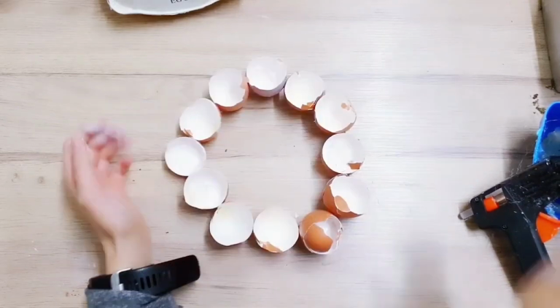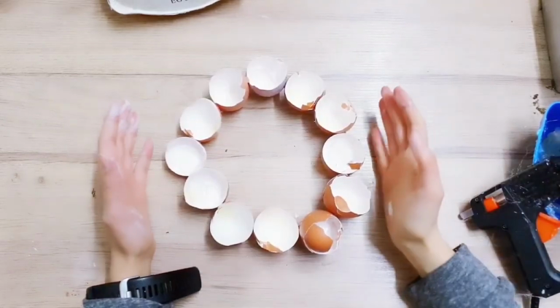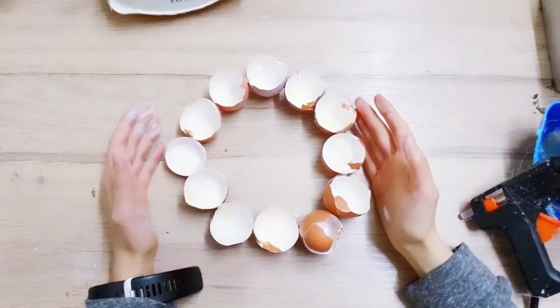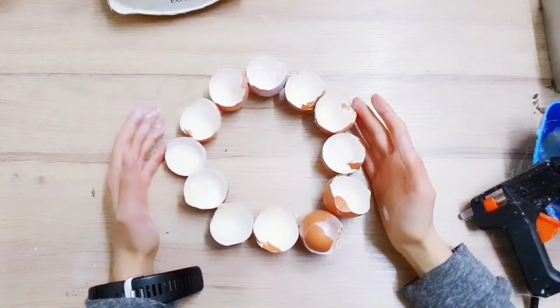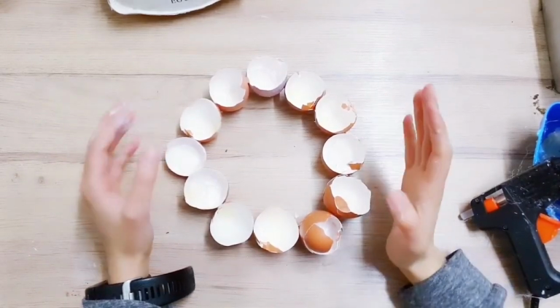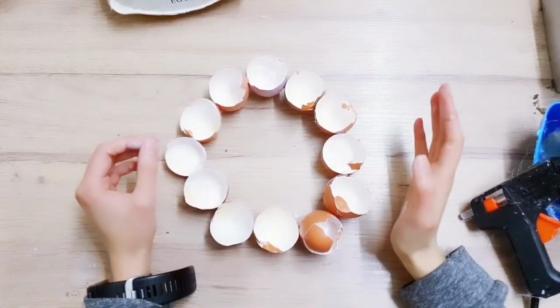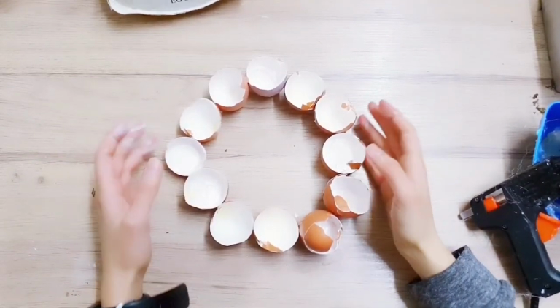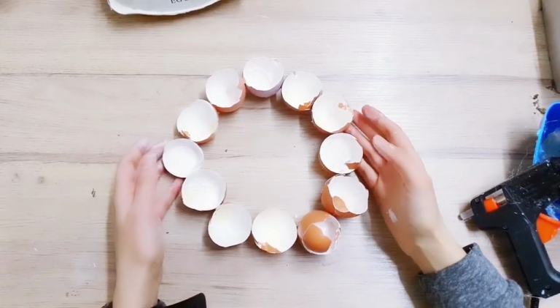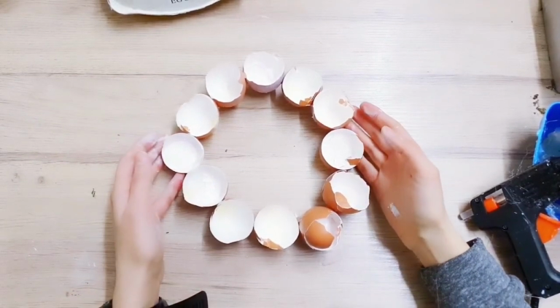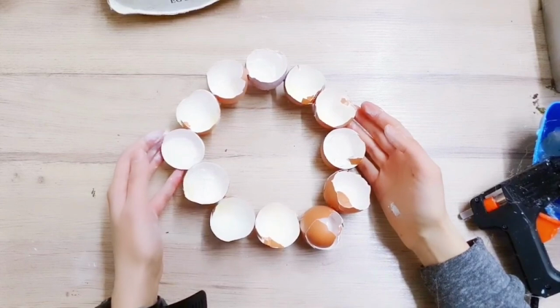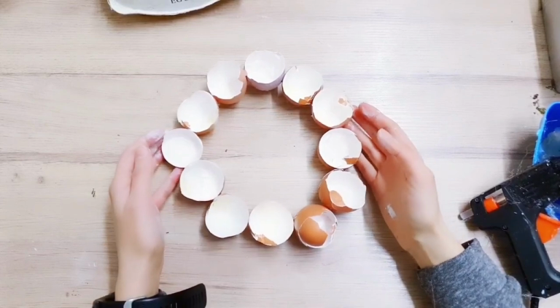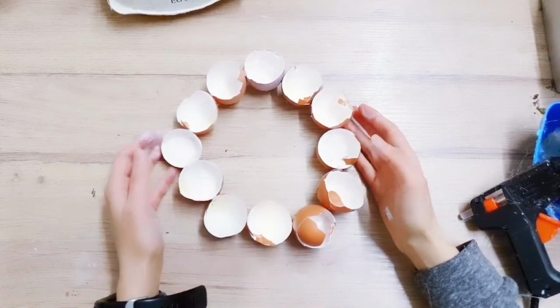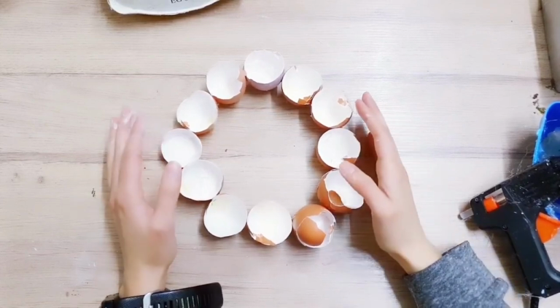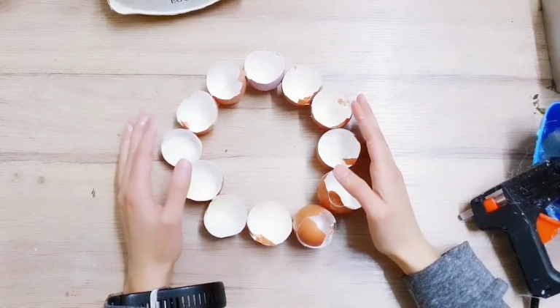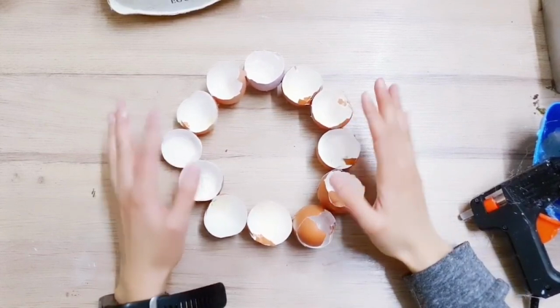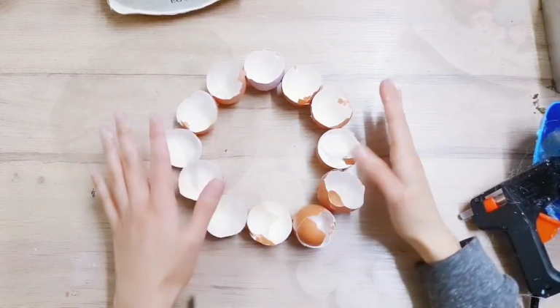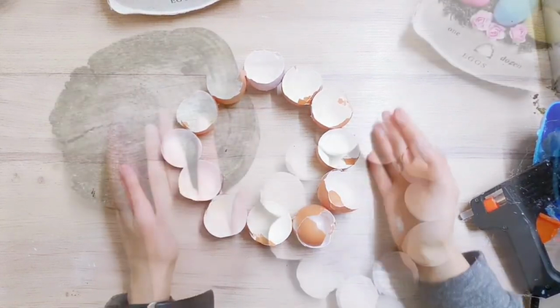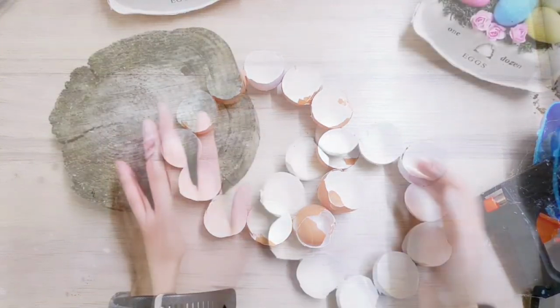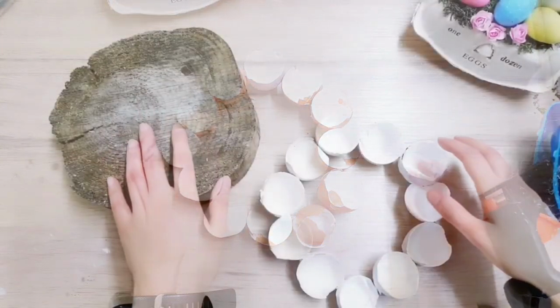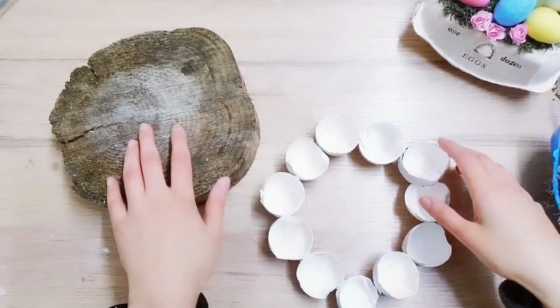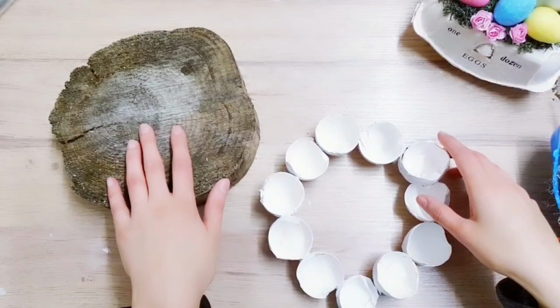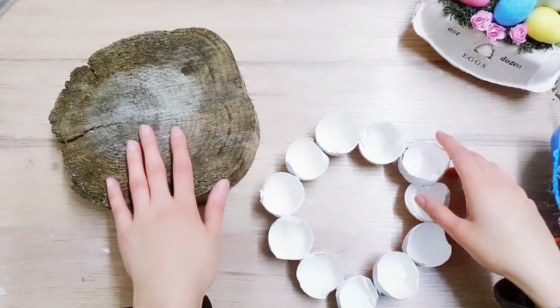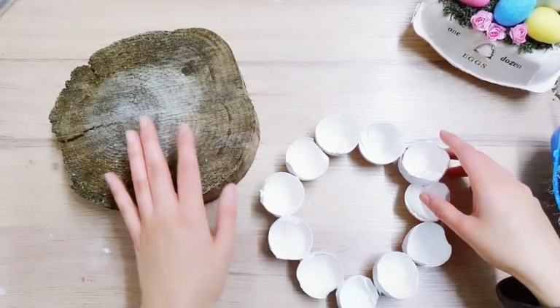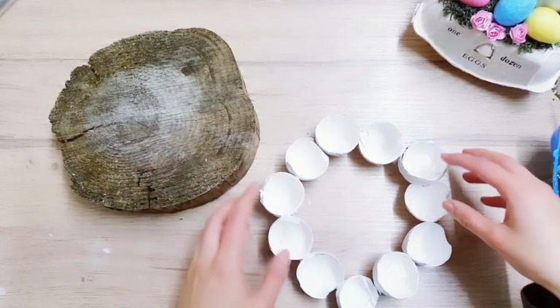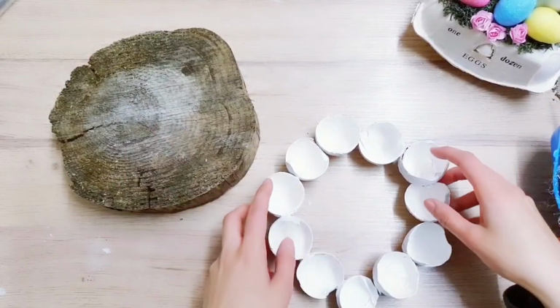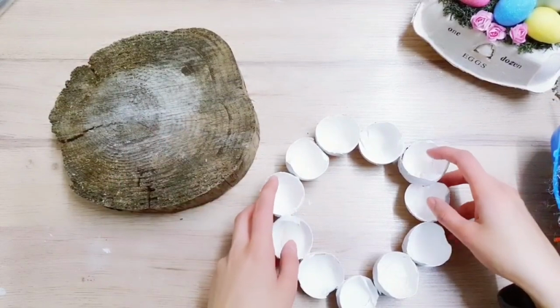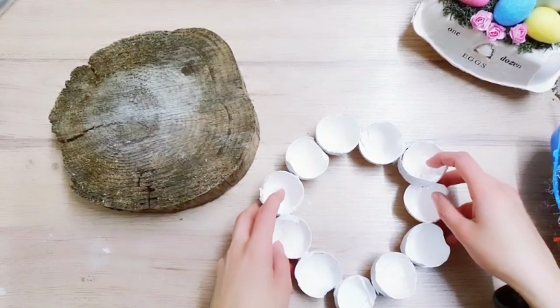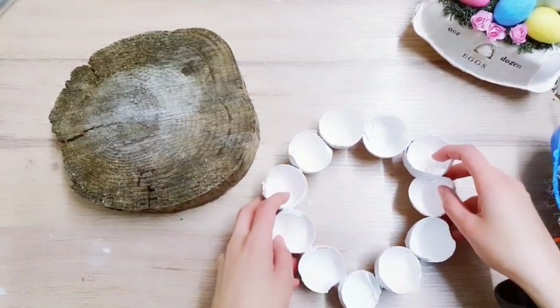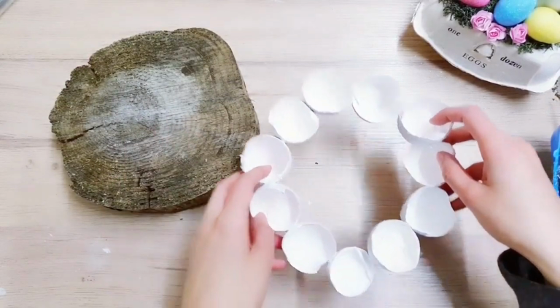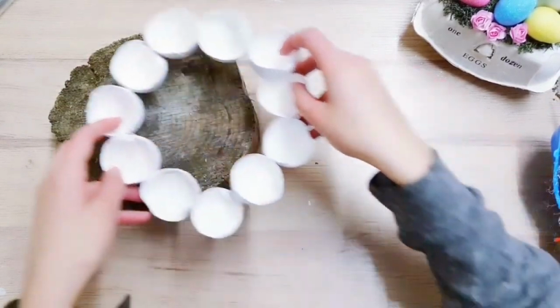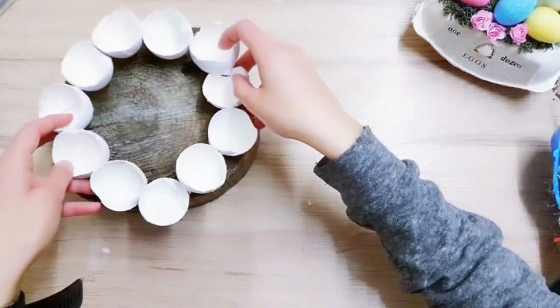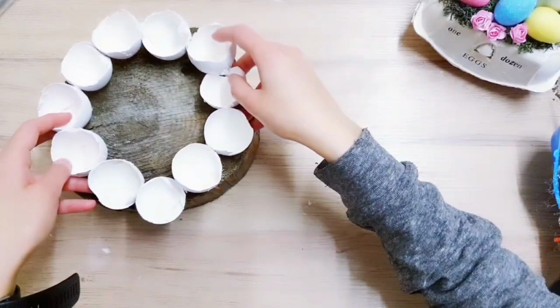Once you have your wreath ready you can go and spray paint it if you like - I'm going to spray paint it white, but you can leave it natural. I've got this wooden lug from my garden and I'm going to place the egg wreath on top.